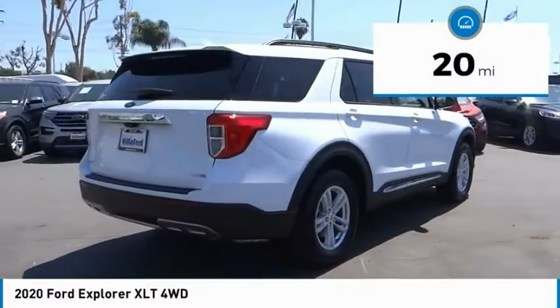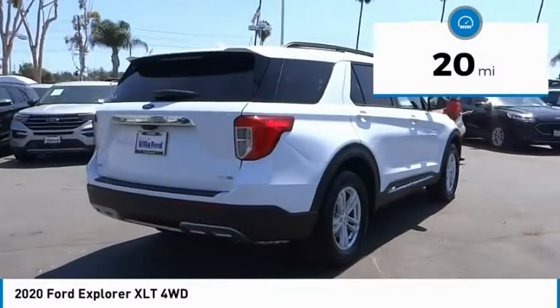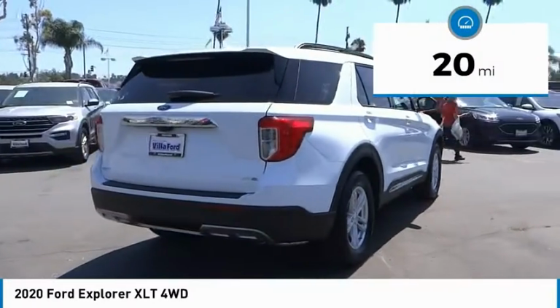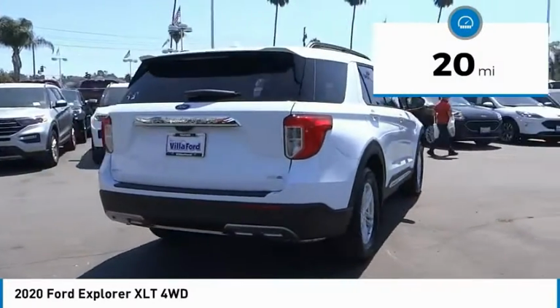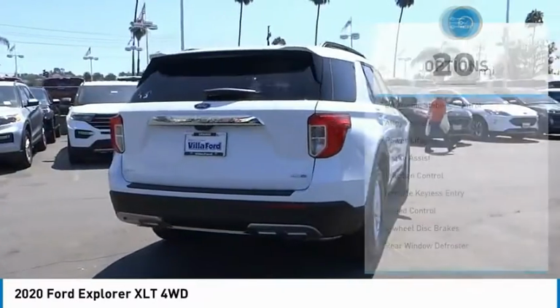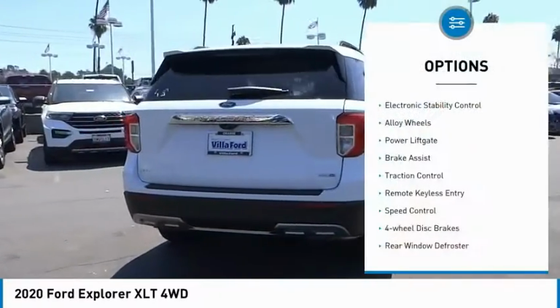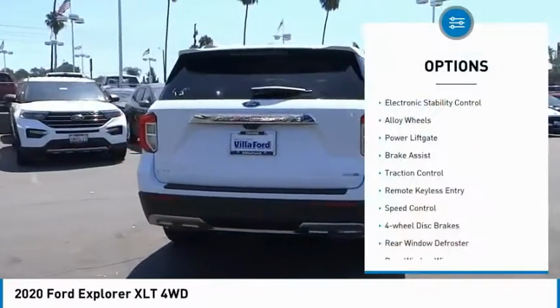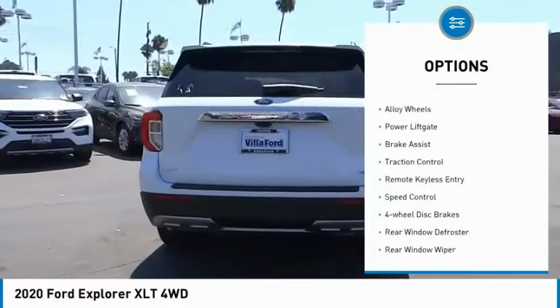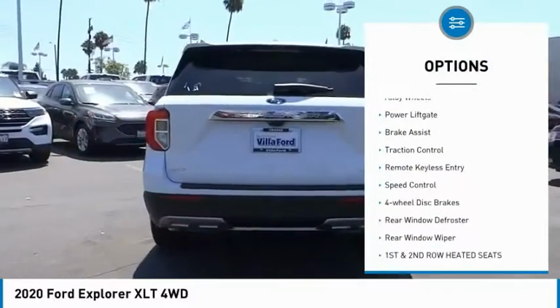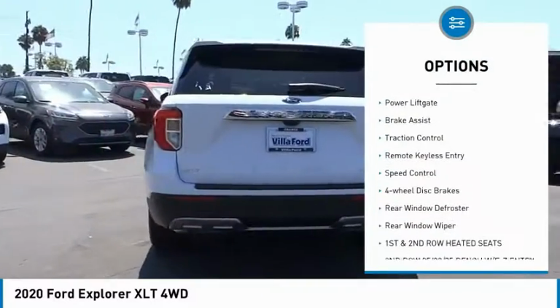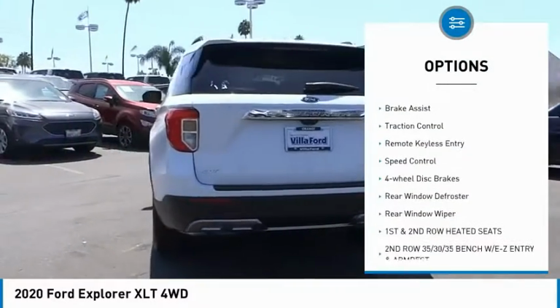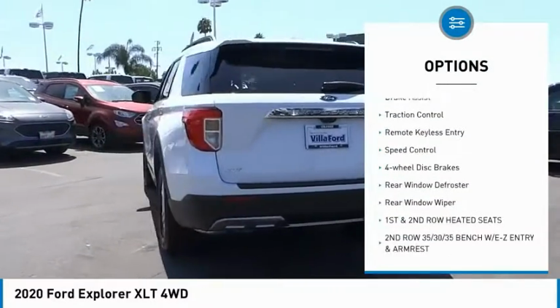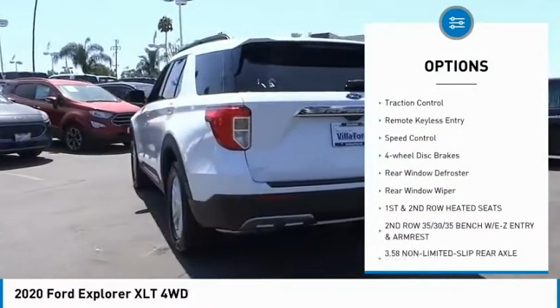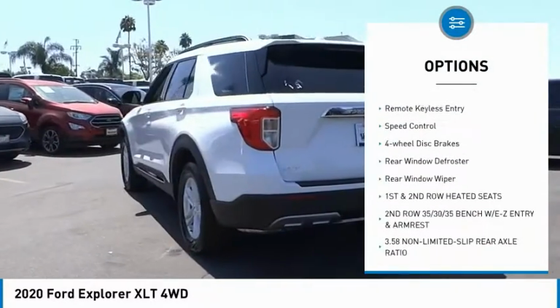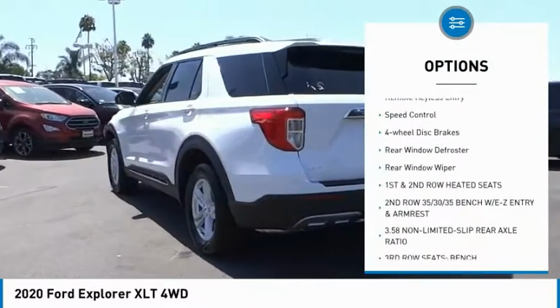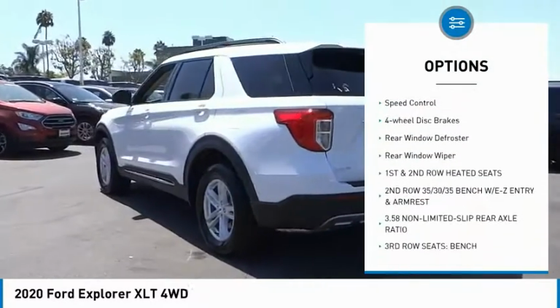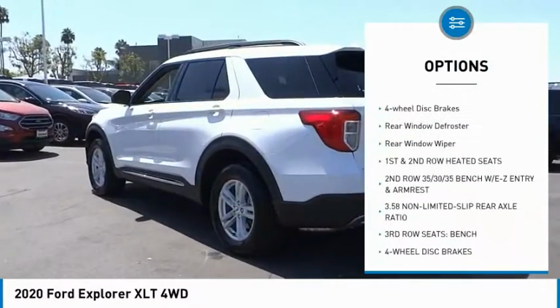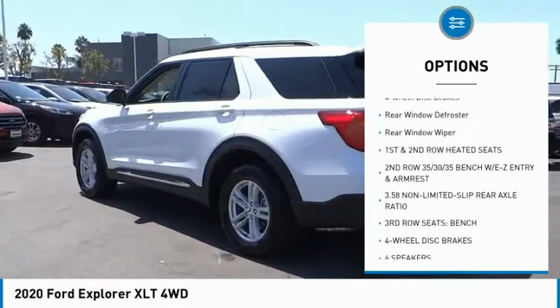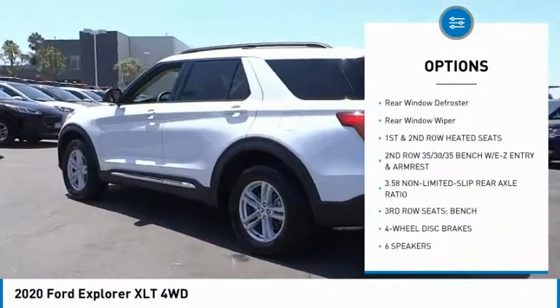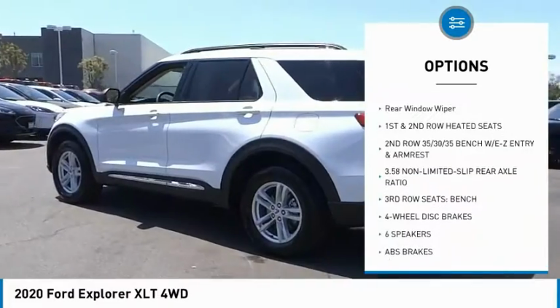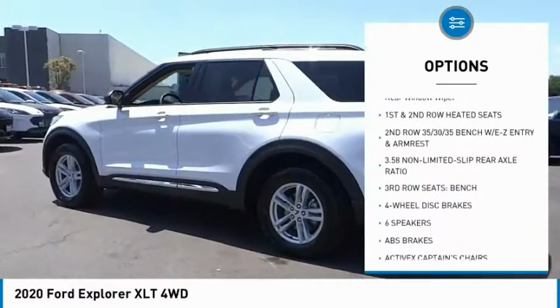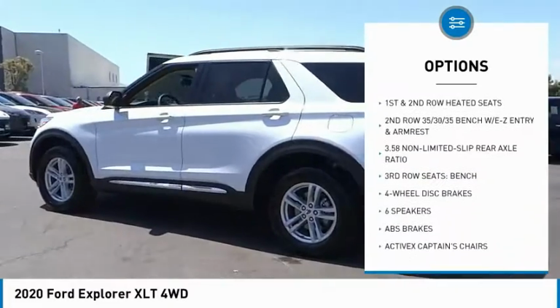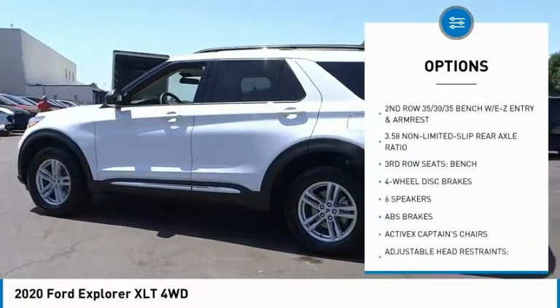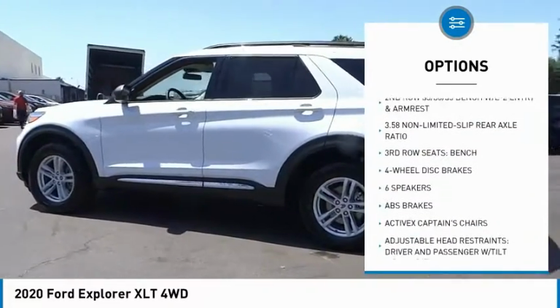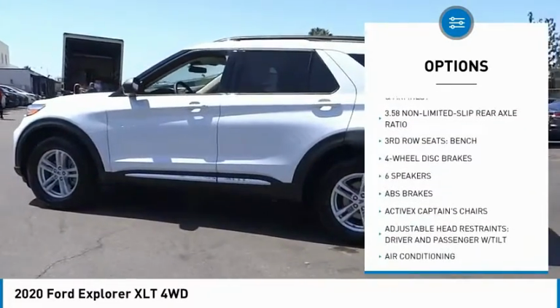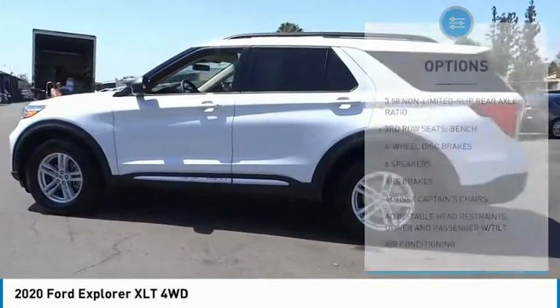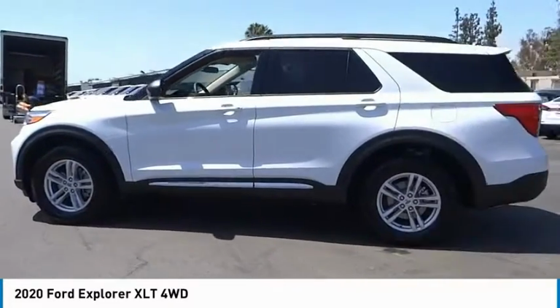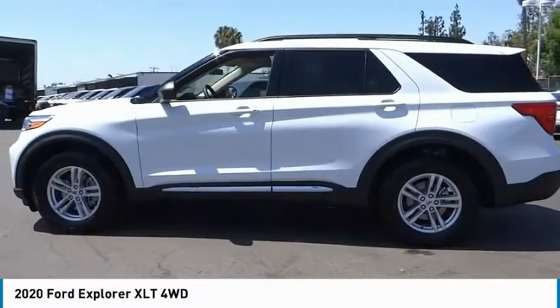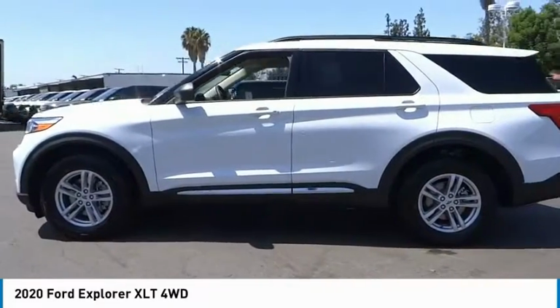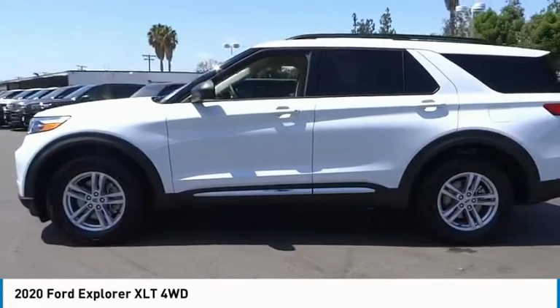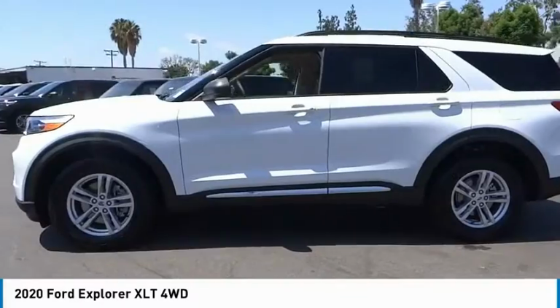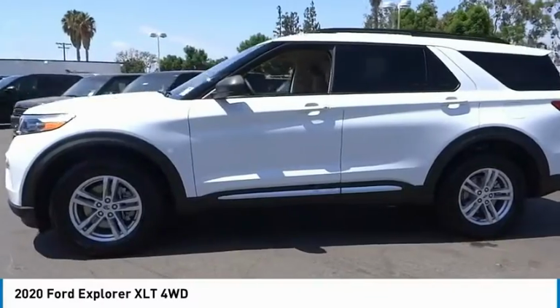Here are some of this vehicle's great options: electronic stability control, alloy wheels, power lift gate, brake assist, traction control, remote keyless entry, speed control, four wheel disc brakes, and rear window defroster.